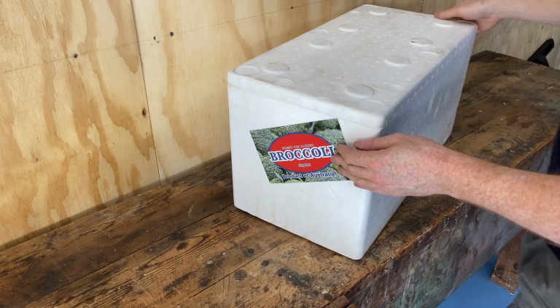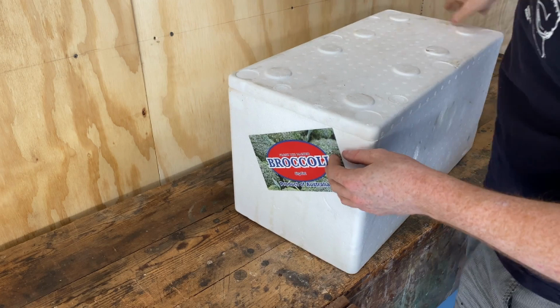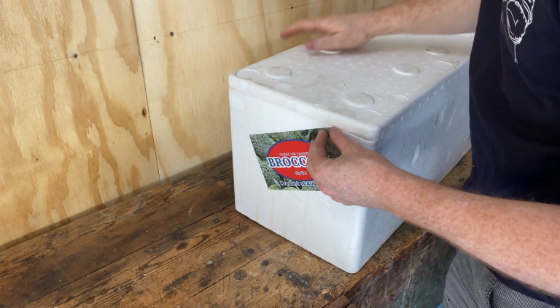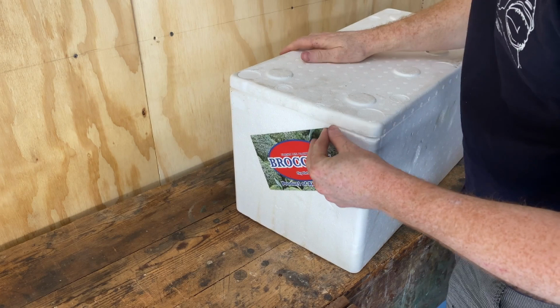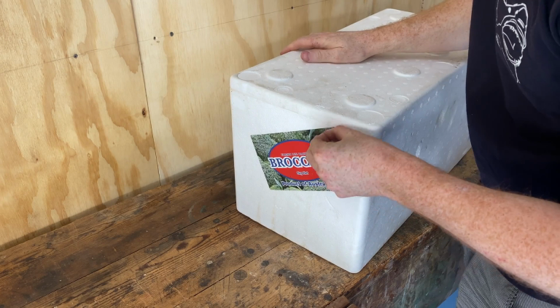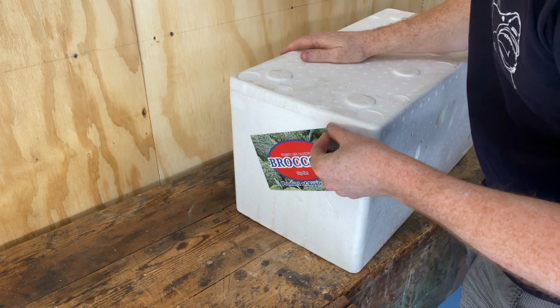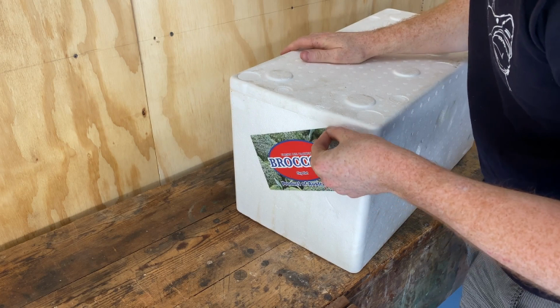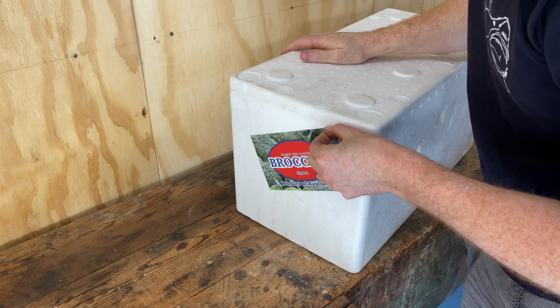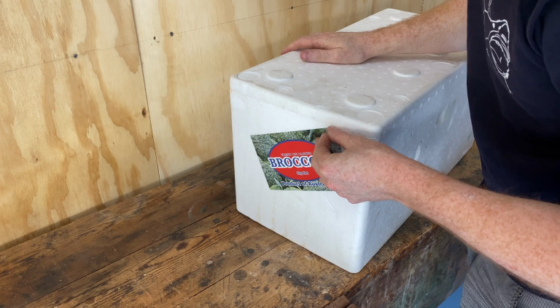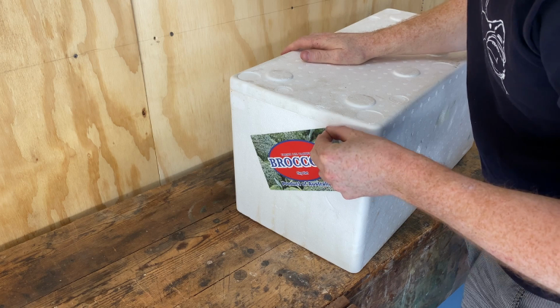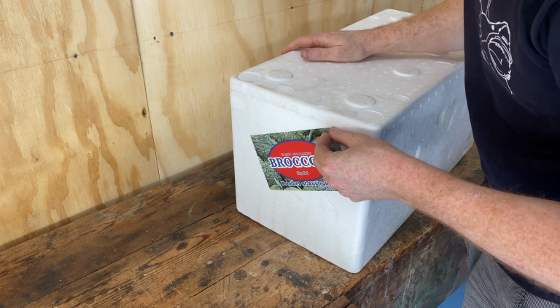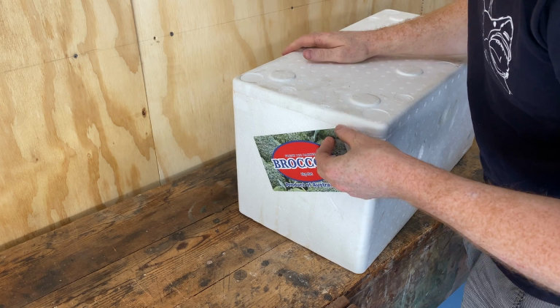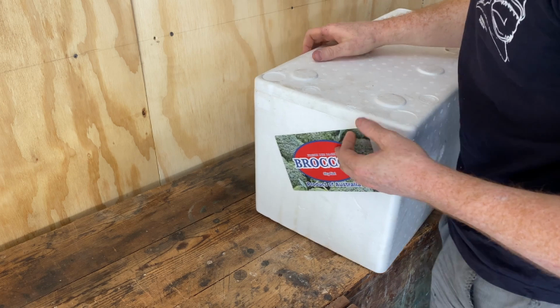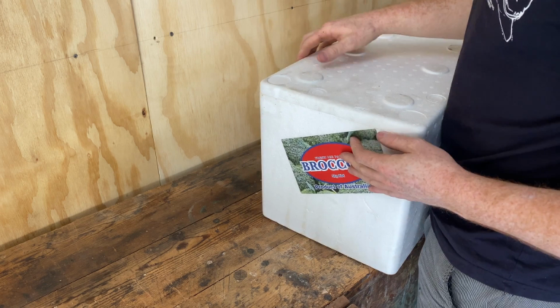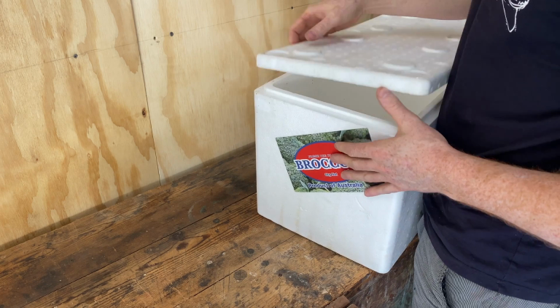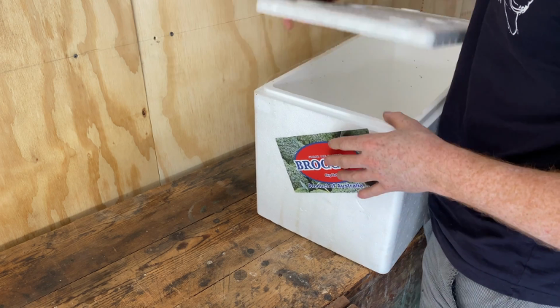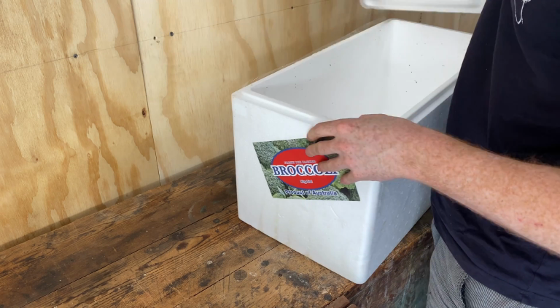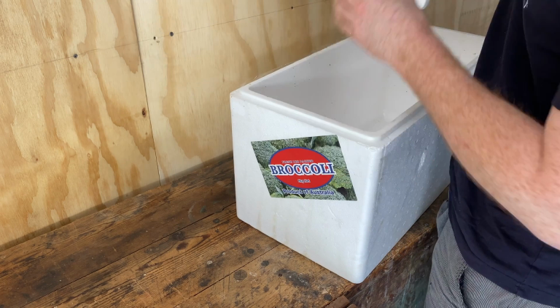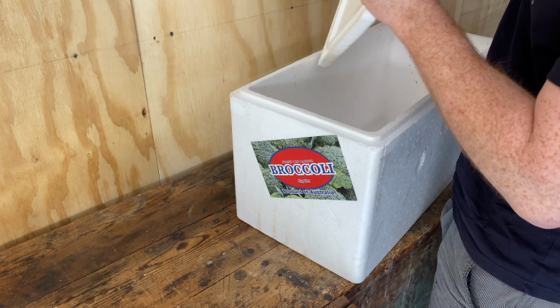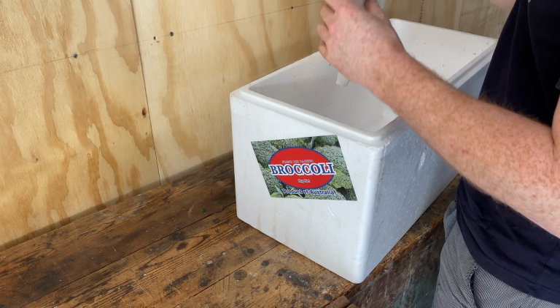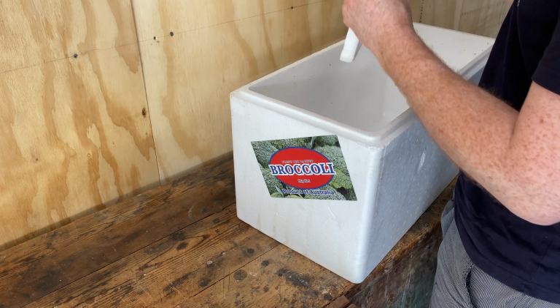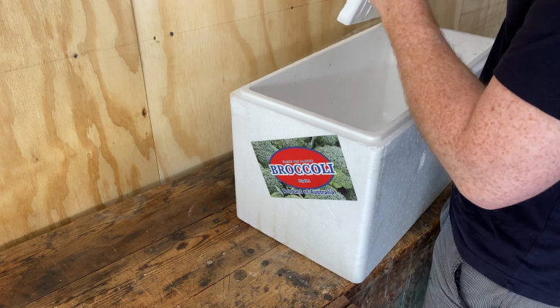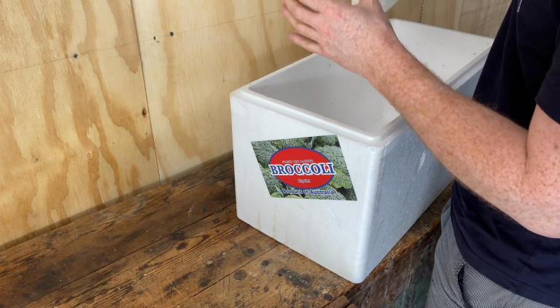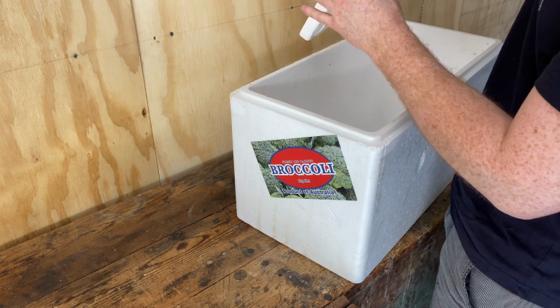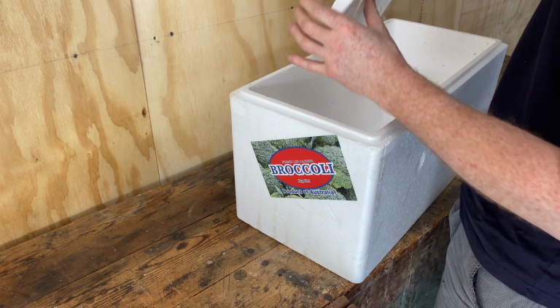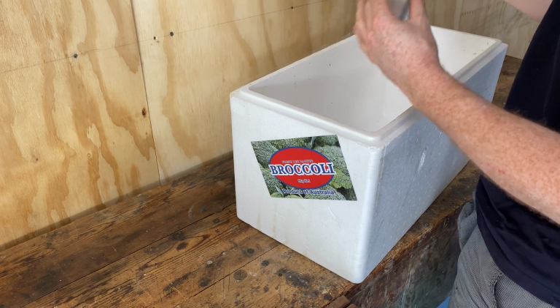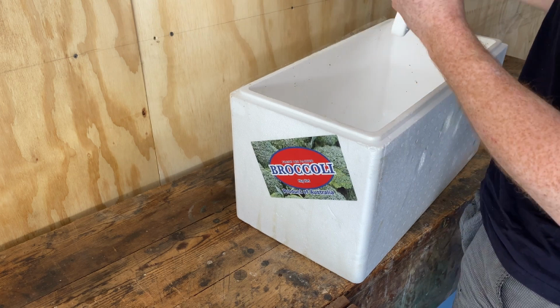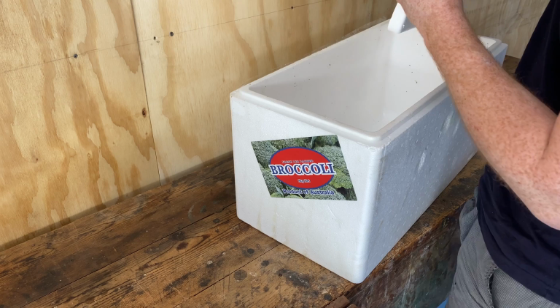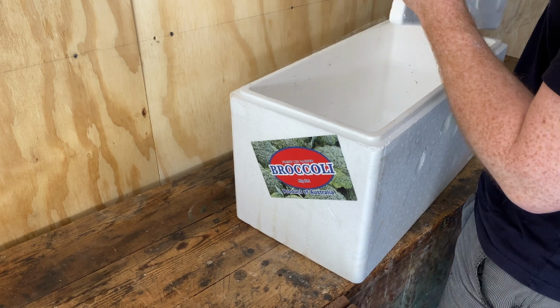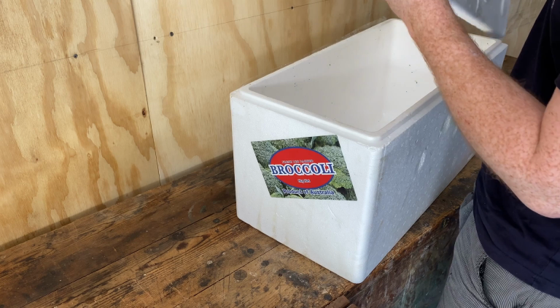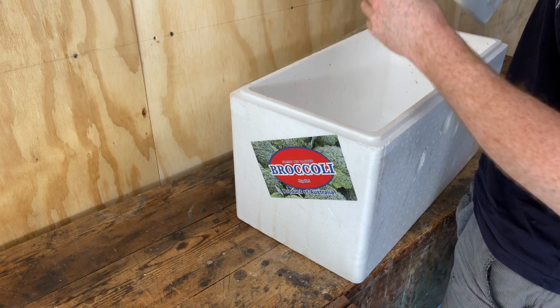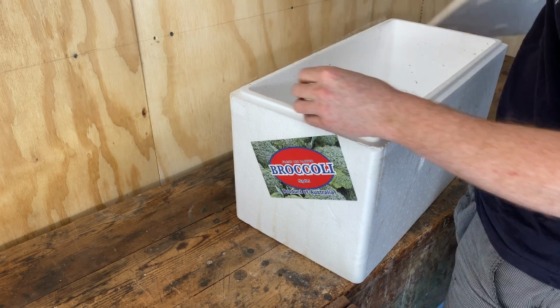Being made out of a waste product they're a bit more environmentally friendly than some of the other options out there, though they don't look anywhere near as good, I have to admit.